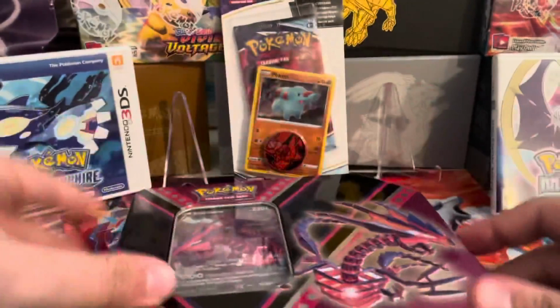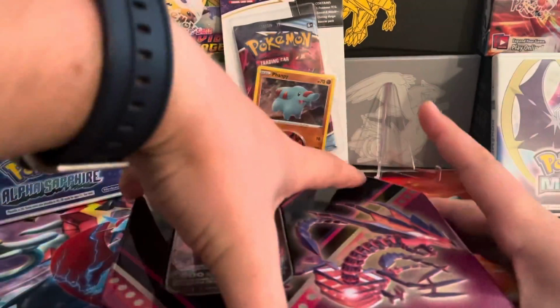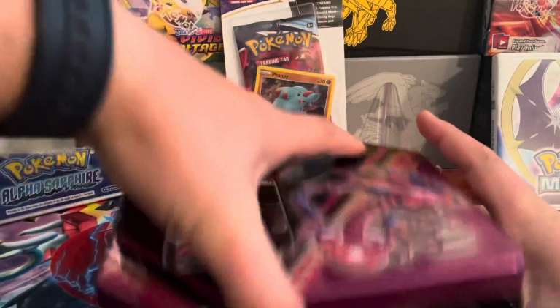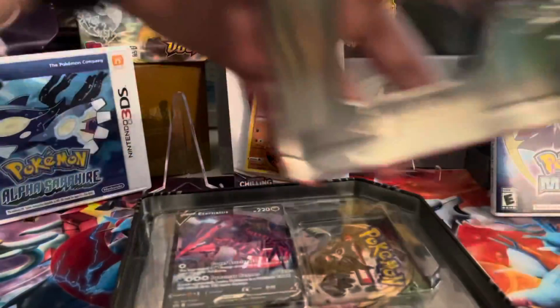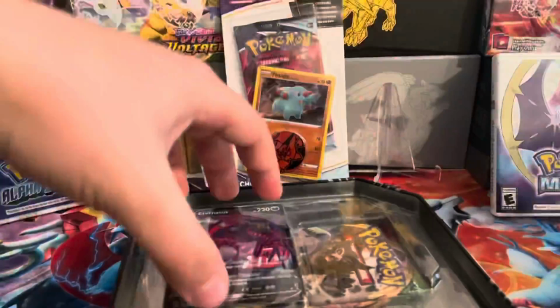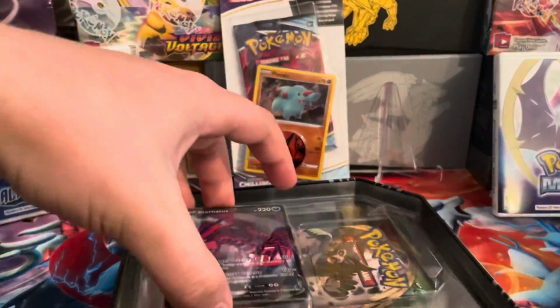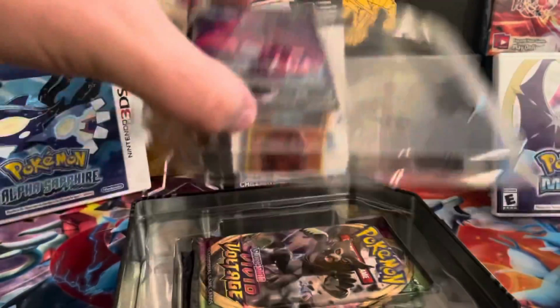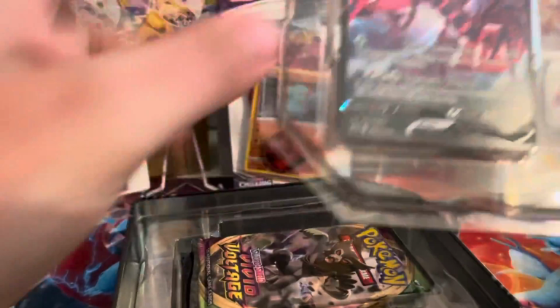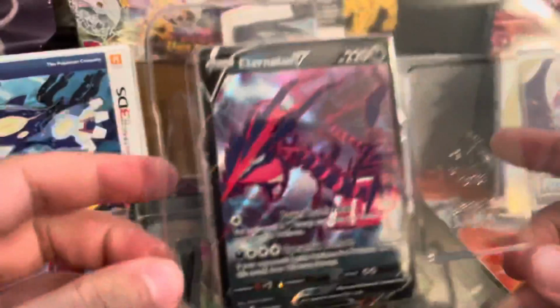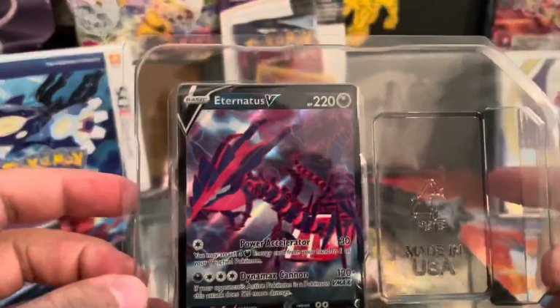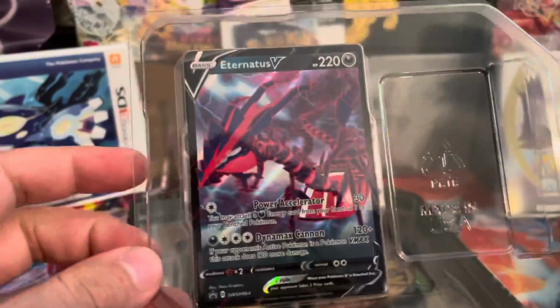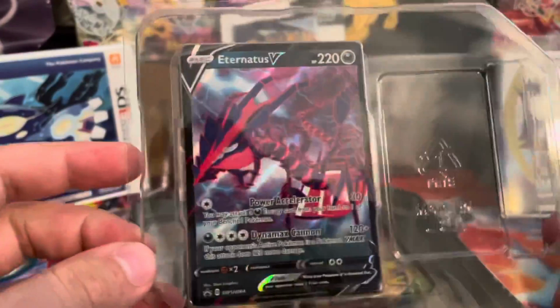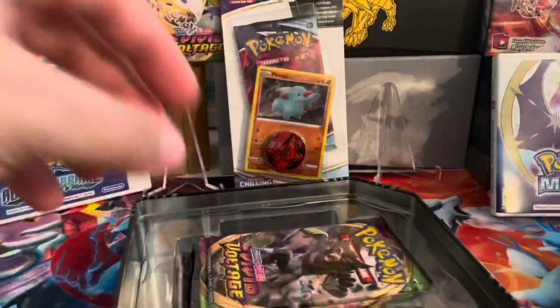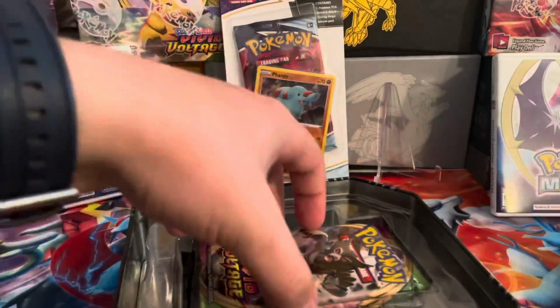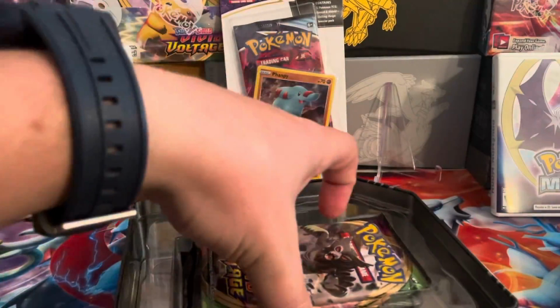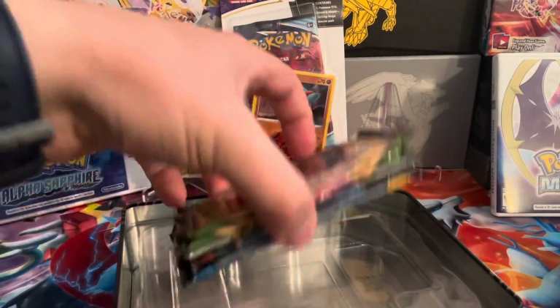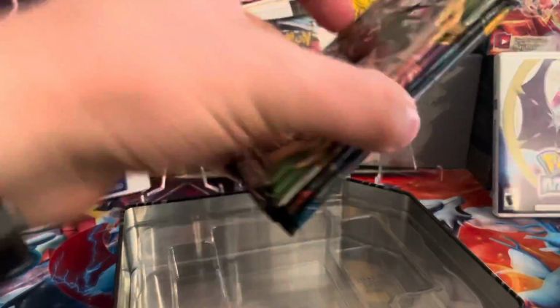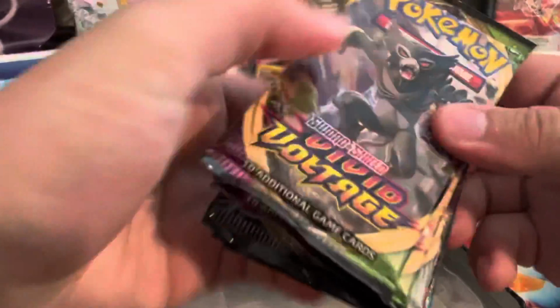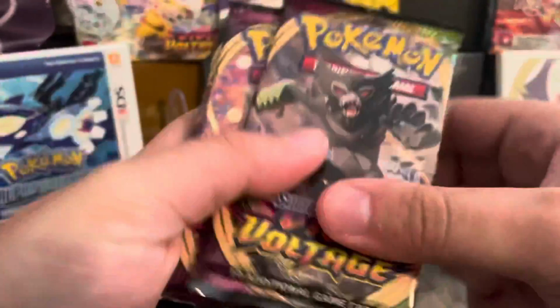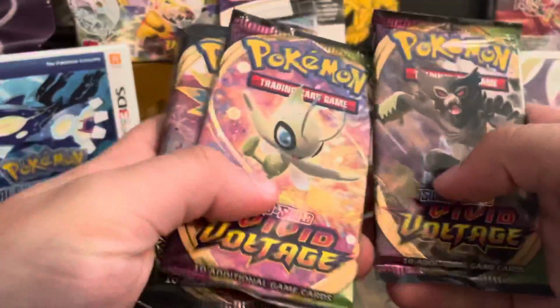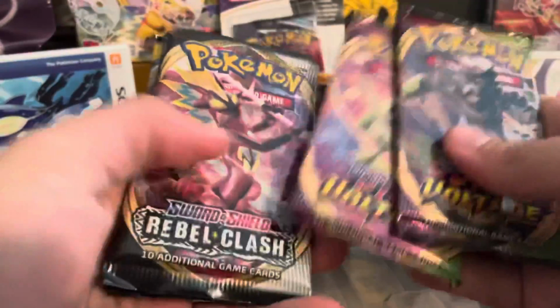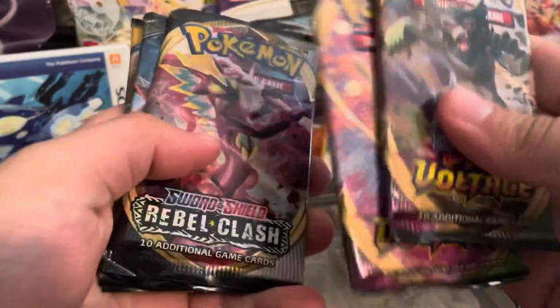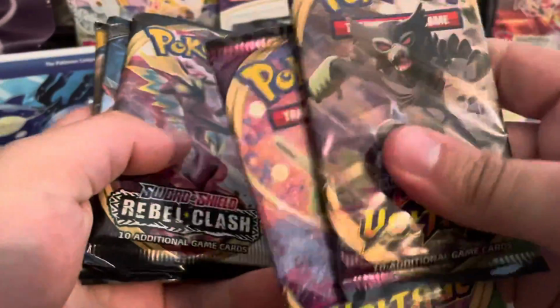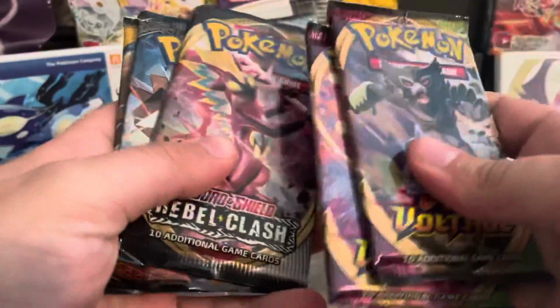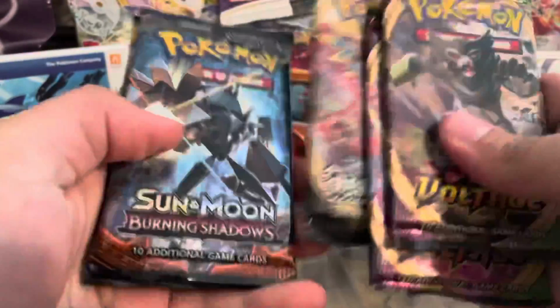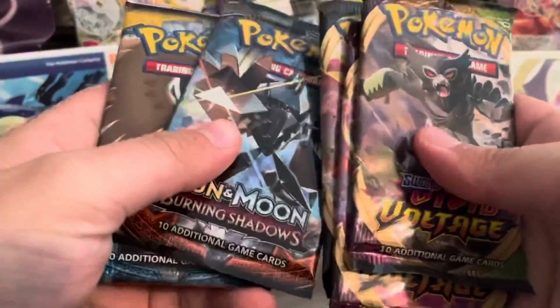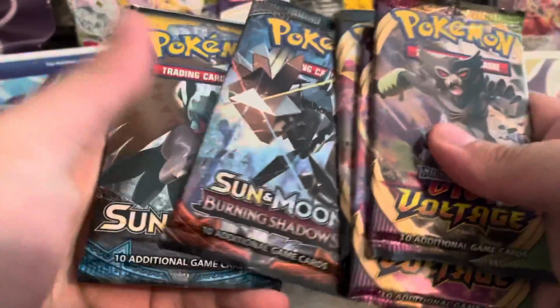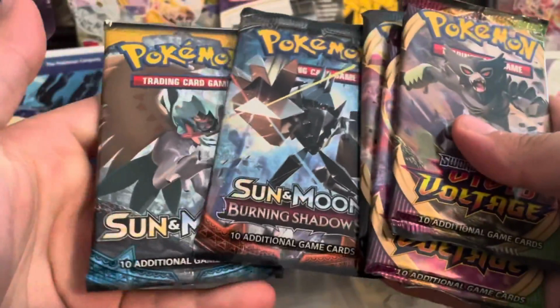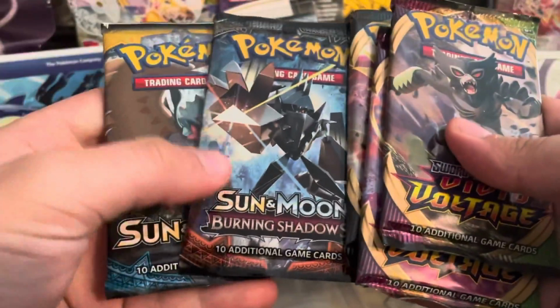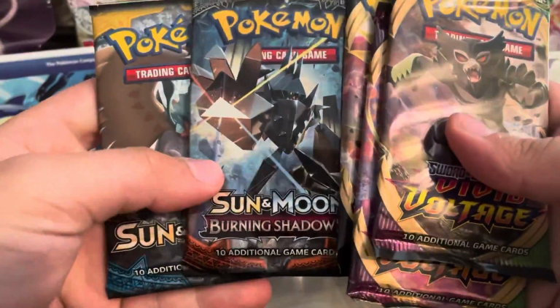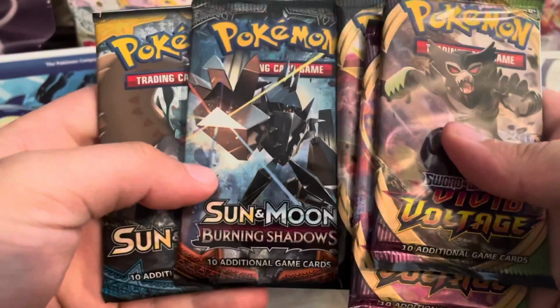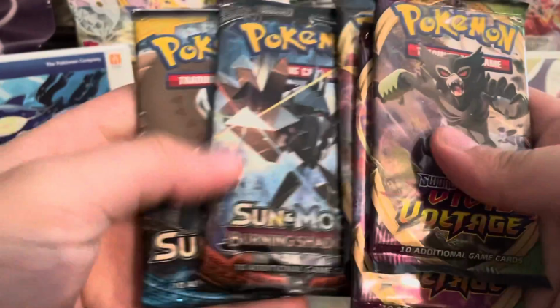We got this open. Let's take off the top. And of course we have the Eternatus V. We should have five packs here — two Vivid Voltage, which is a great set, Rebel Clash, and a Burning Shadows. Oh my, that's awesome.